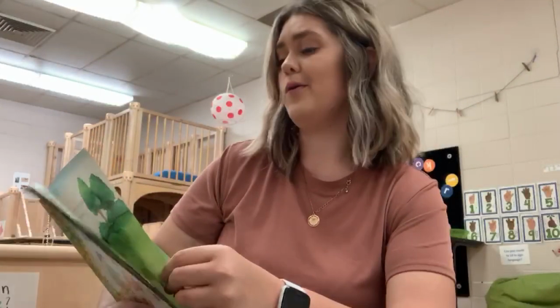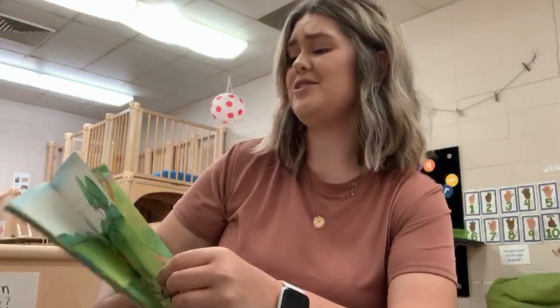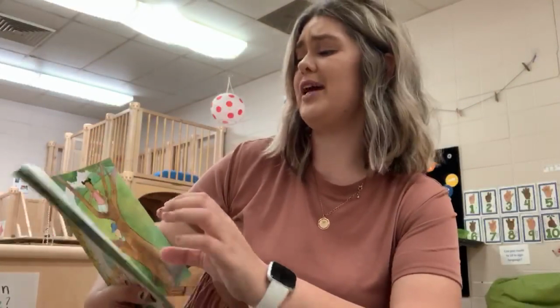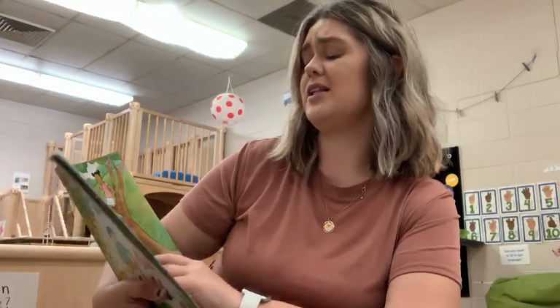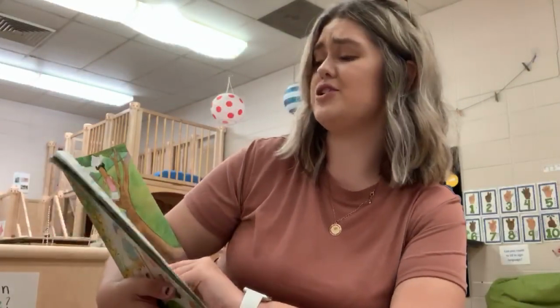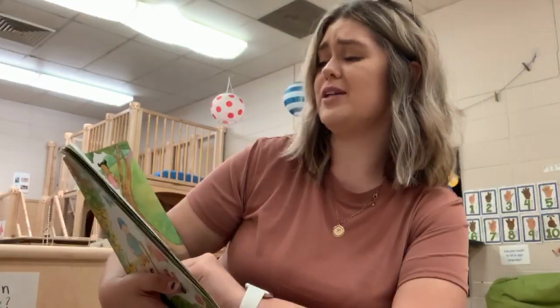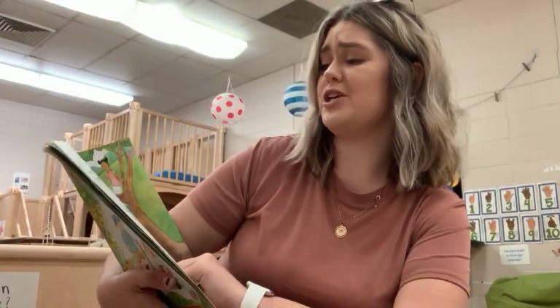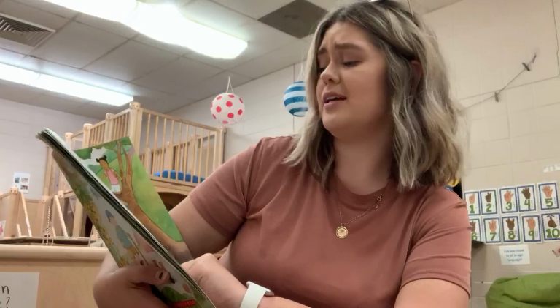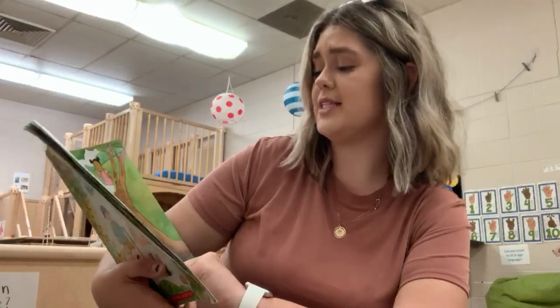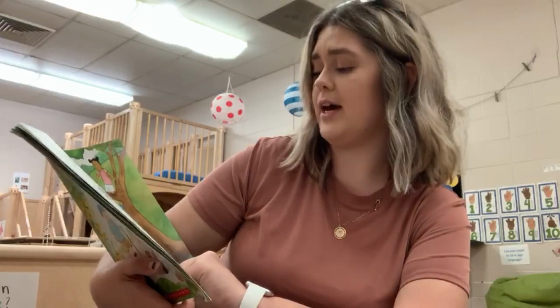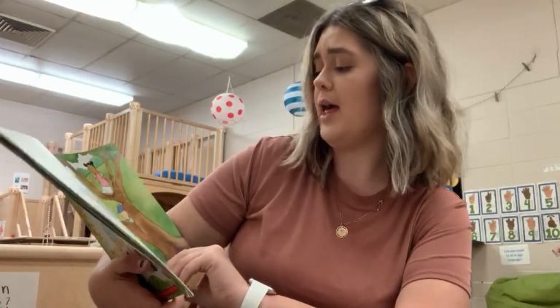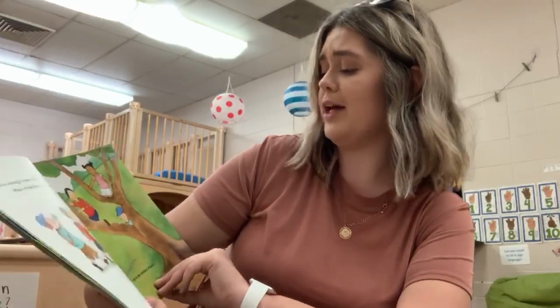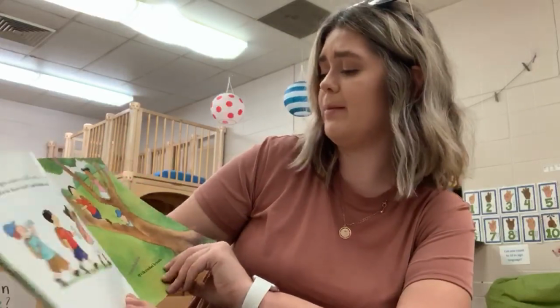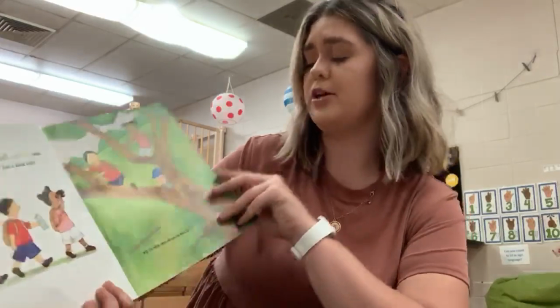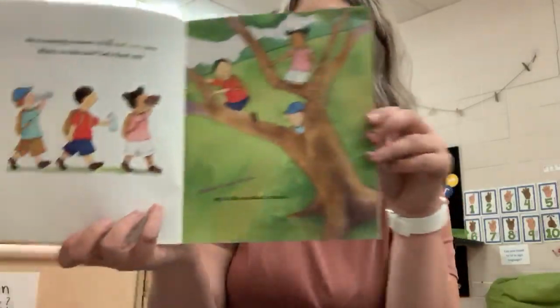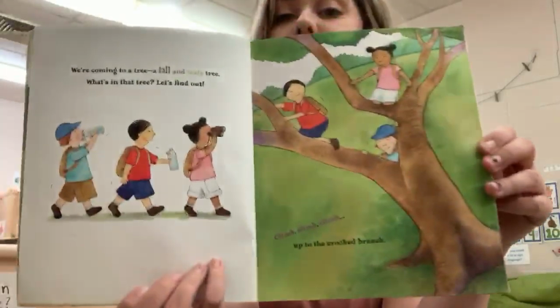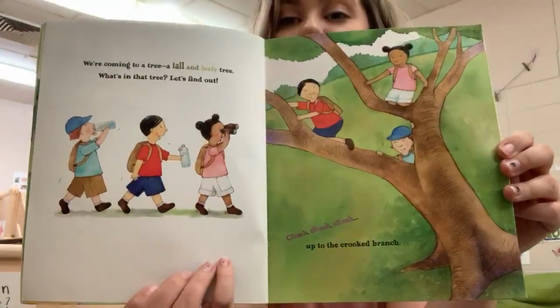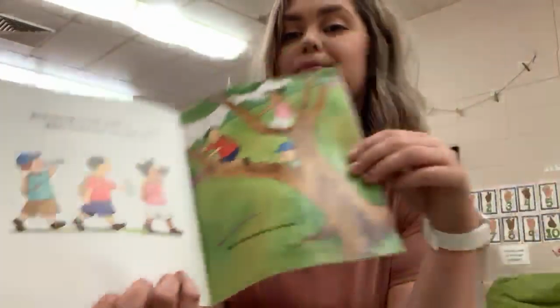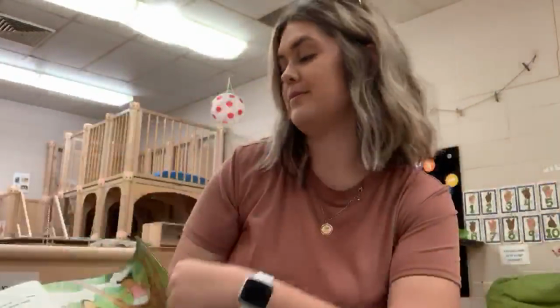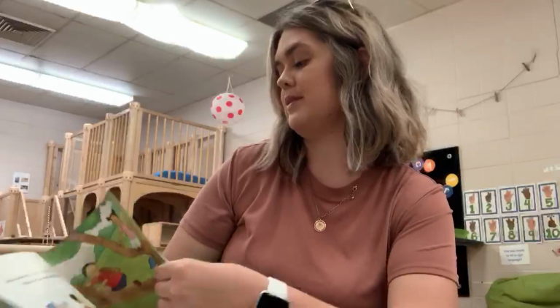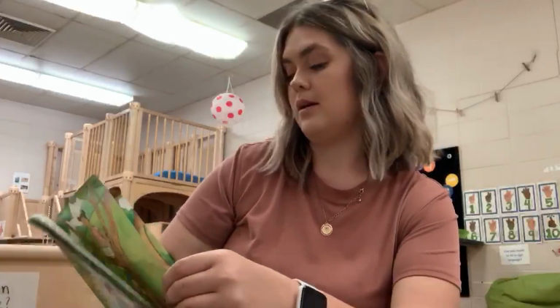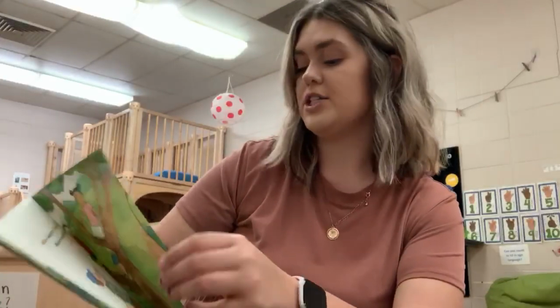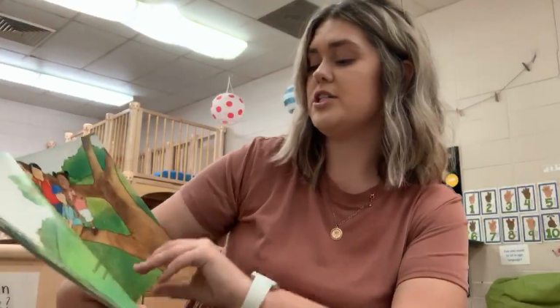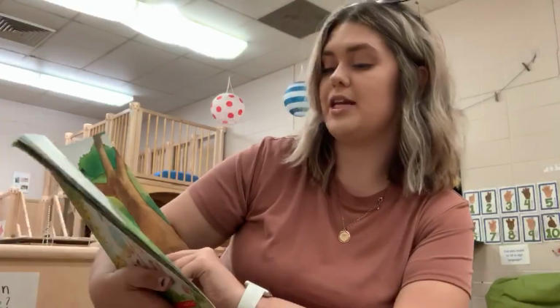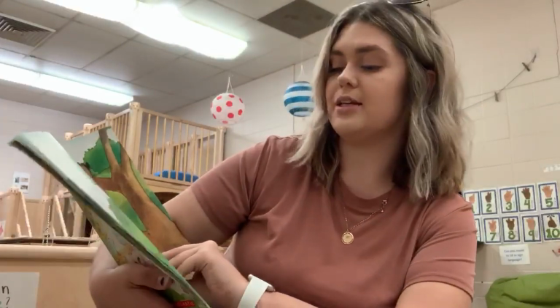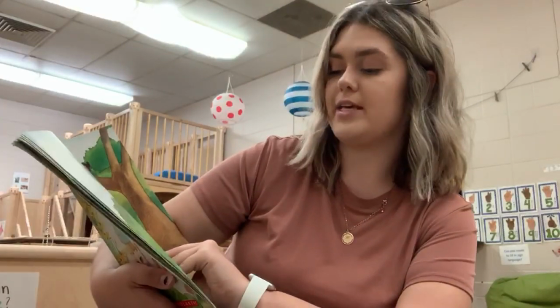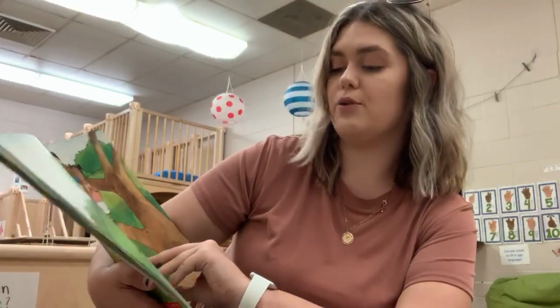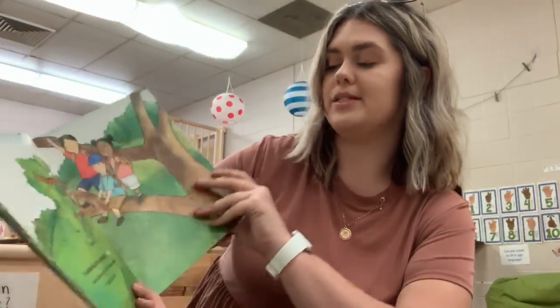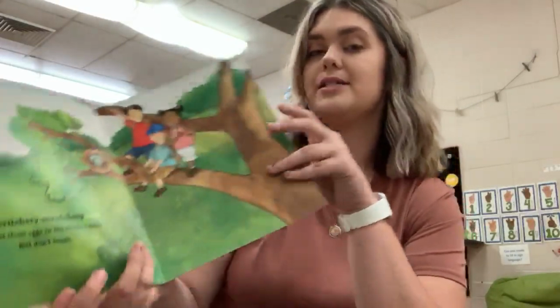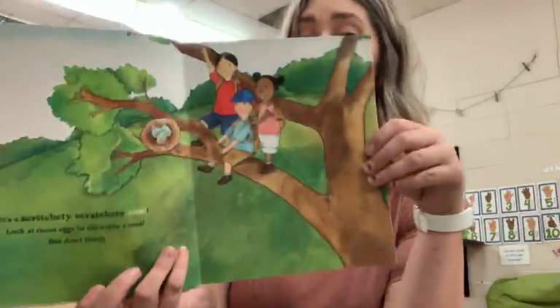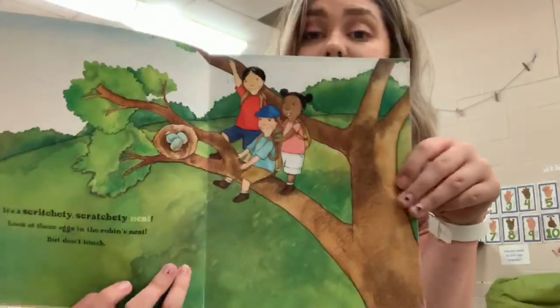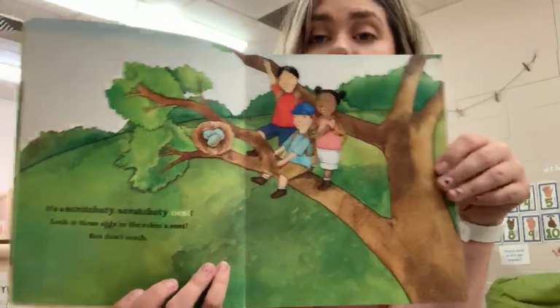We're coming to a tree, a tall and leafy tree. What's in that tree? Let's find out. Climb, climb, climb up to the crooked branch. It's a scritchity scratchity nest. Look at those eggs in the robin's nest. But let's not touch them.